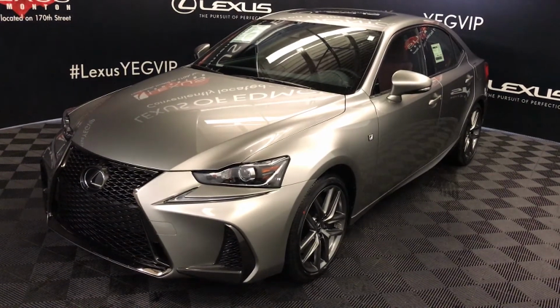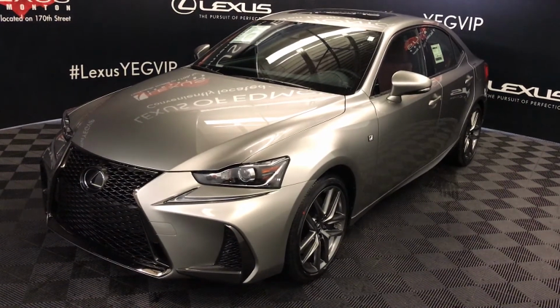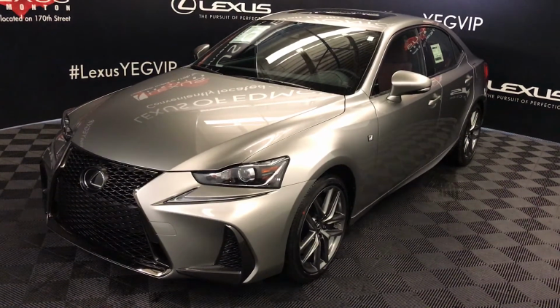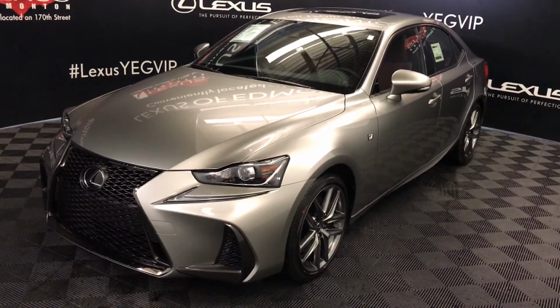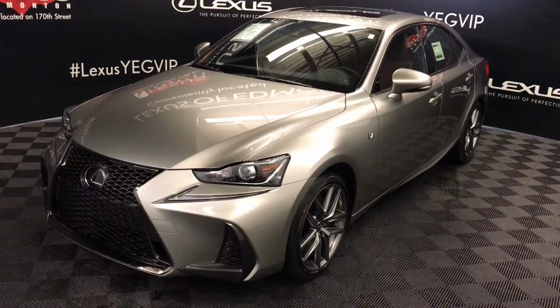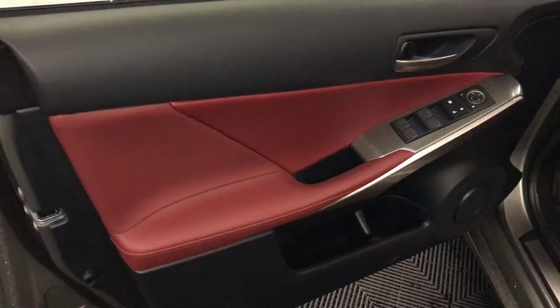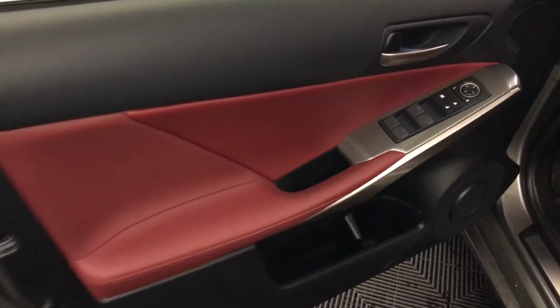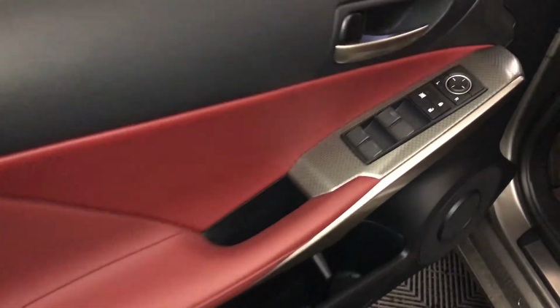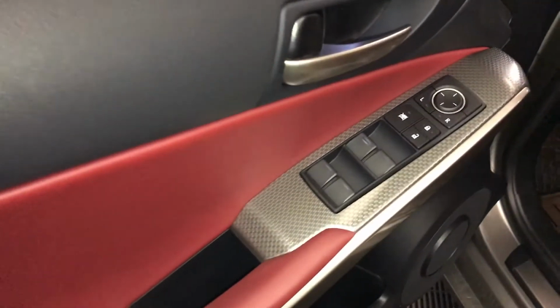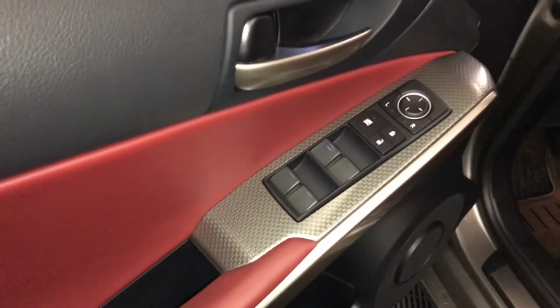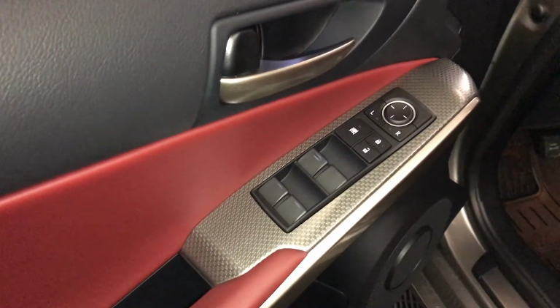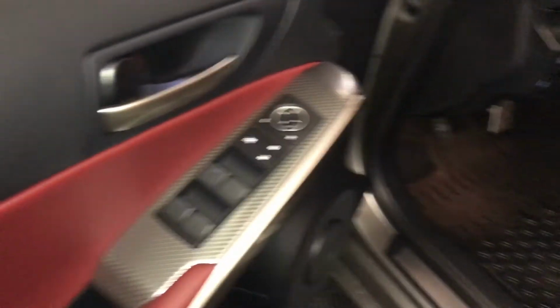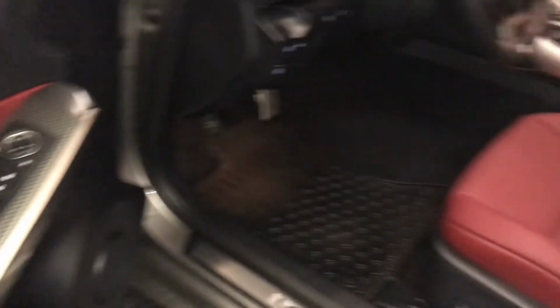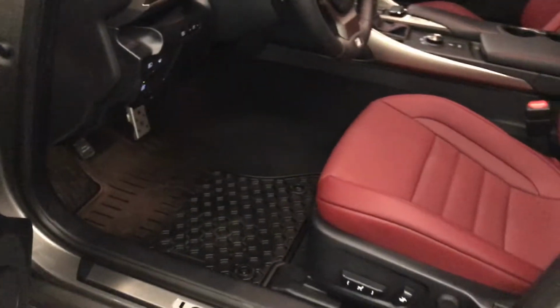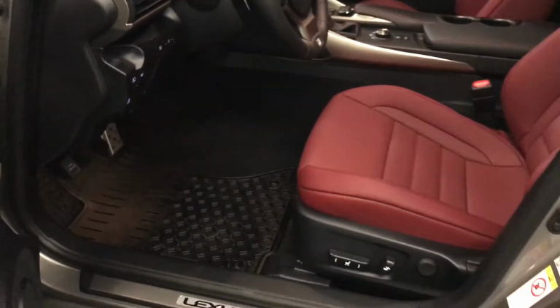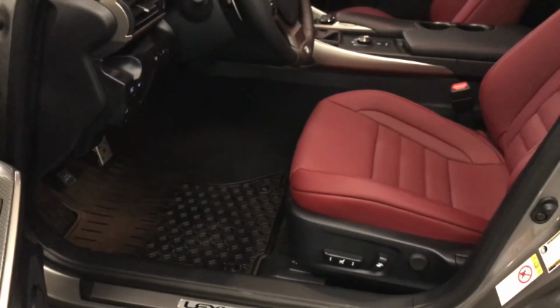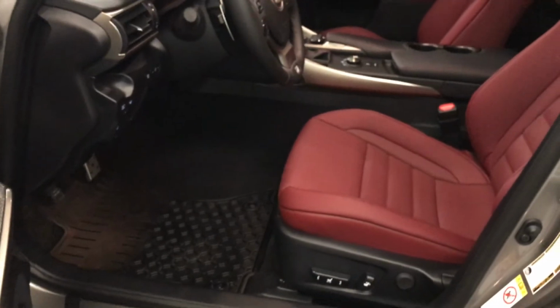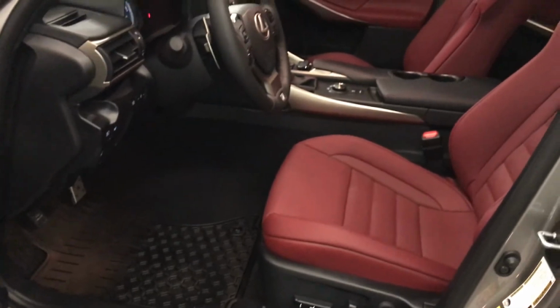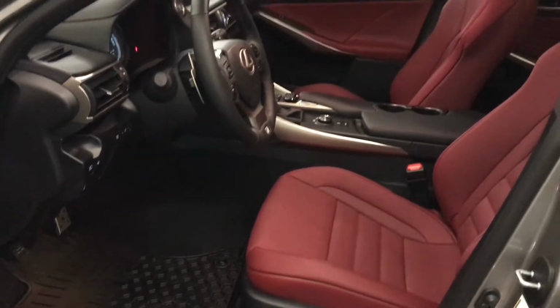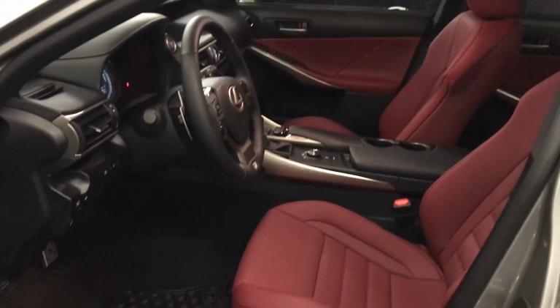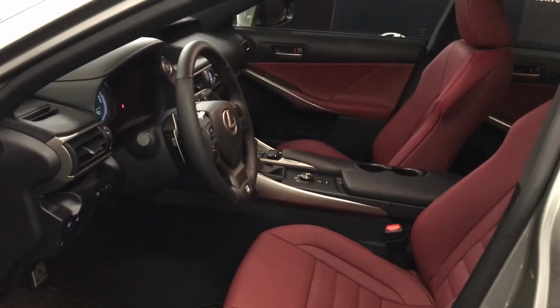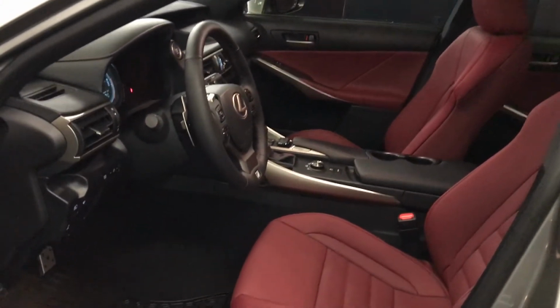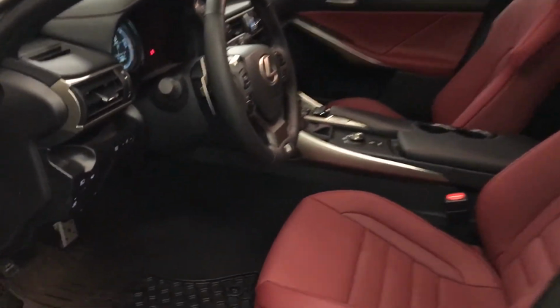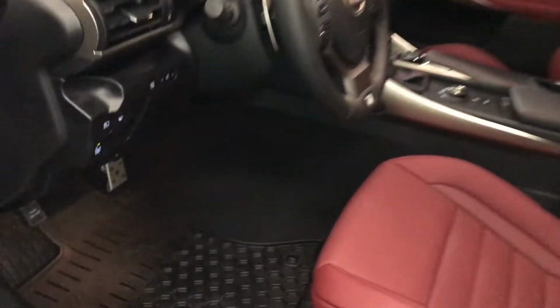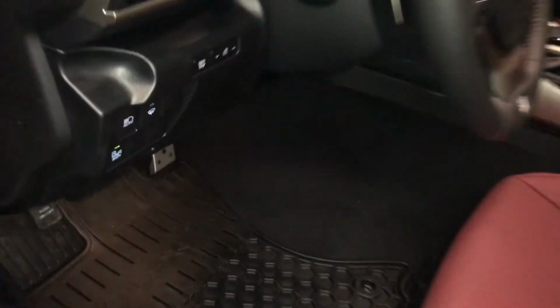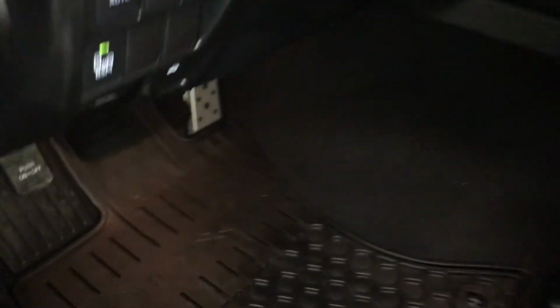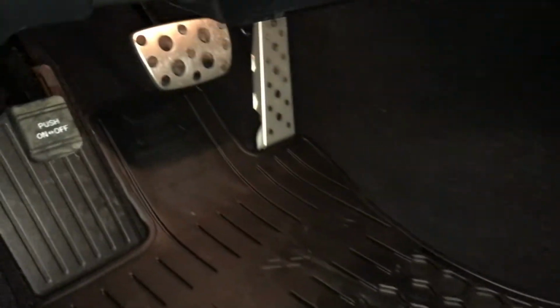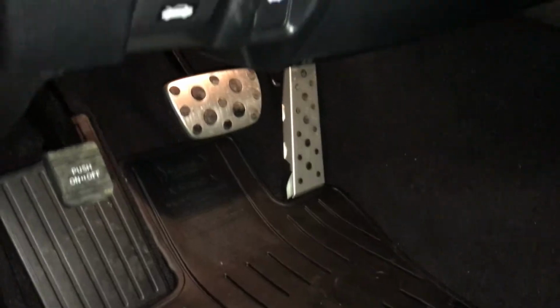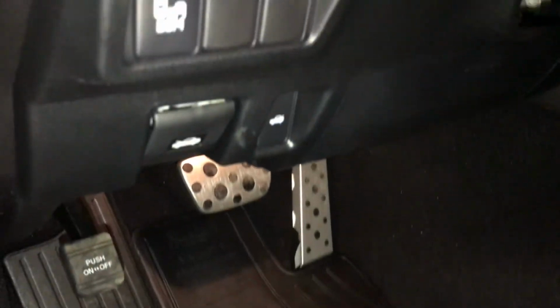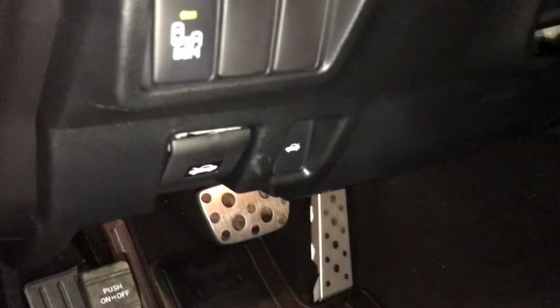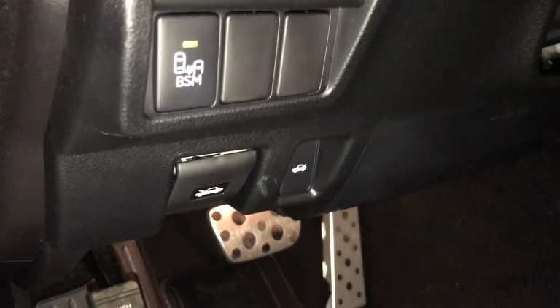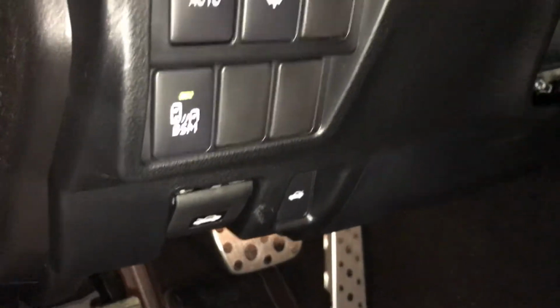This is the F-Sport Series 2. Powered windows, locks, and side mirrors. Power adjustable front seats. Driver has lumbar support. 10 airbags. Sport pedals. Controls here for trunk and hood release.